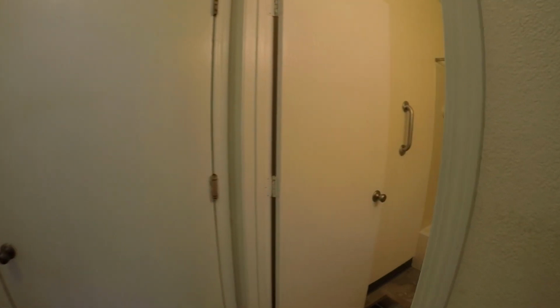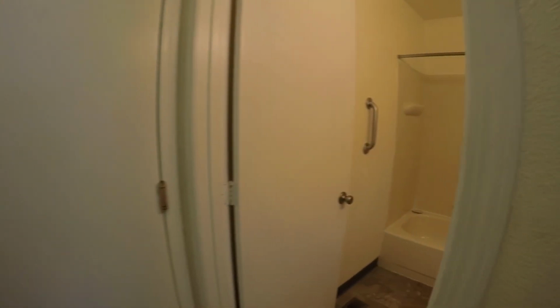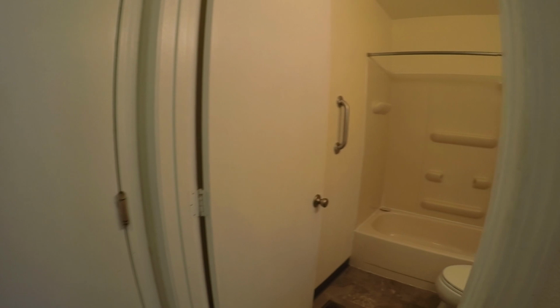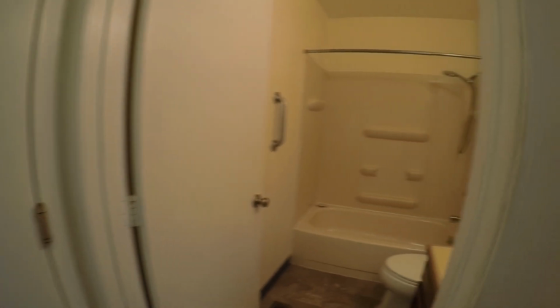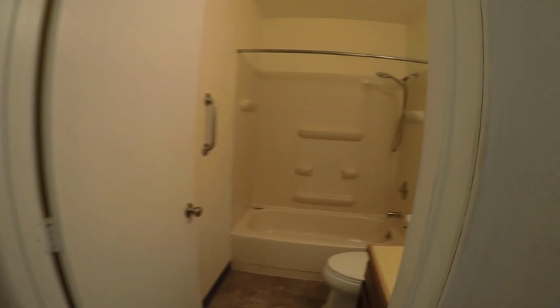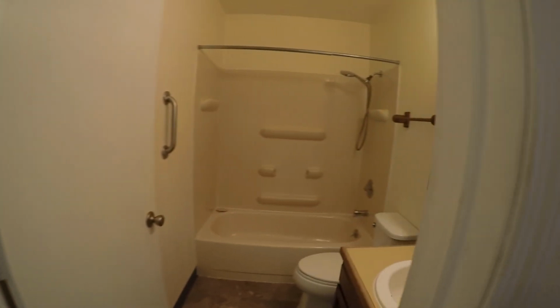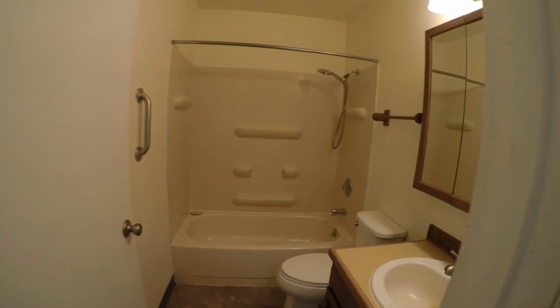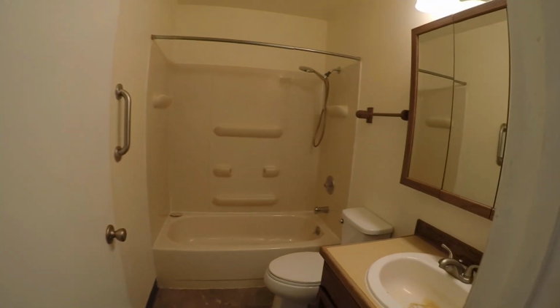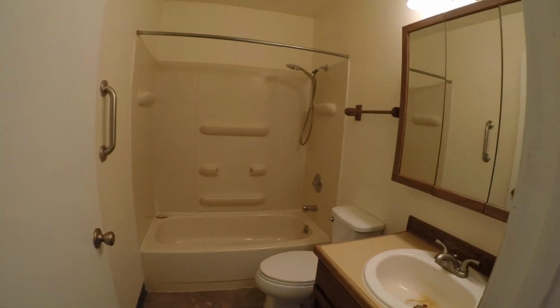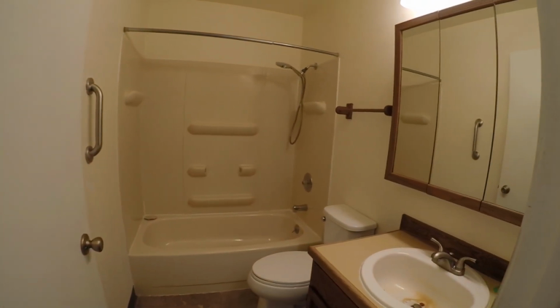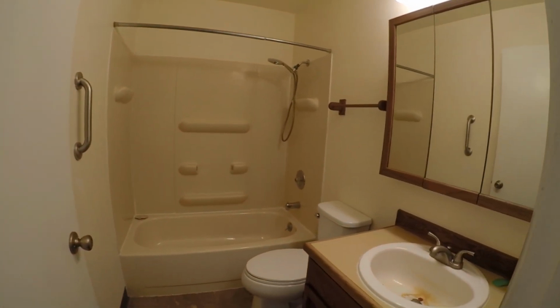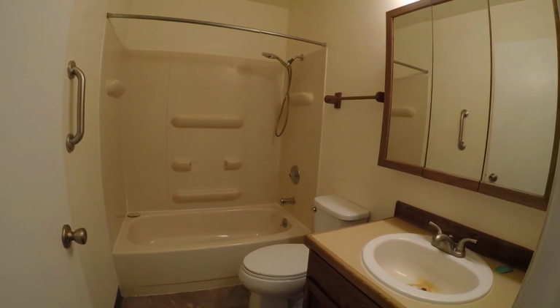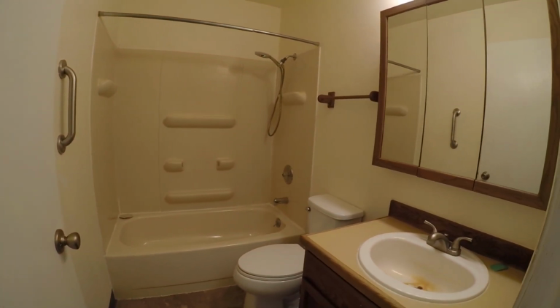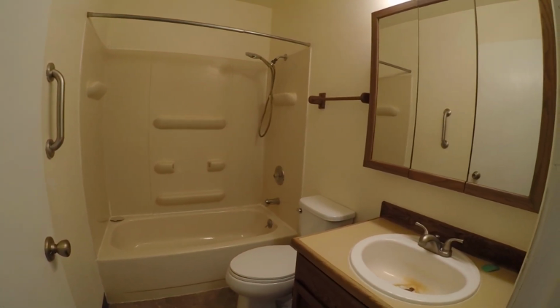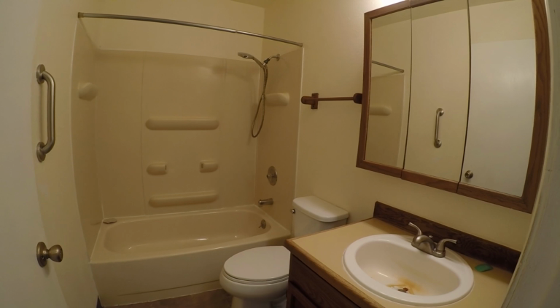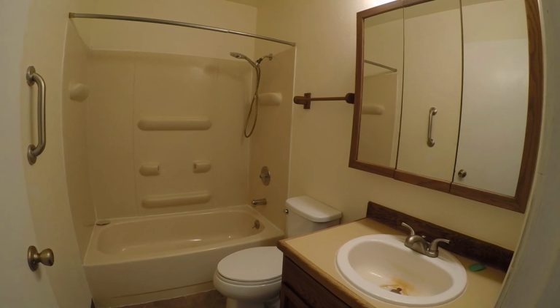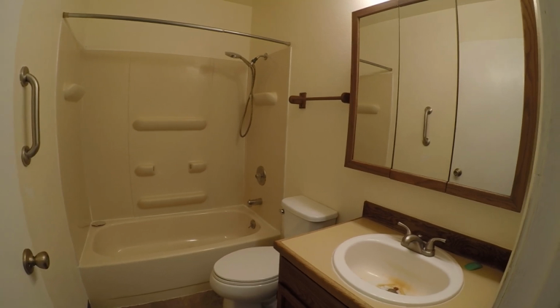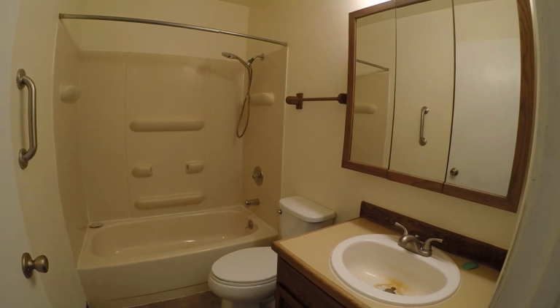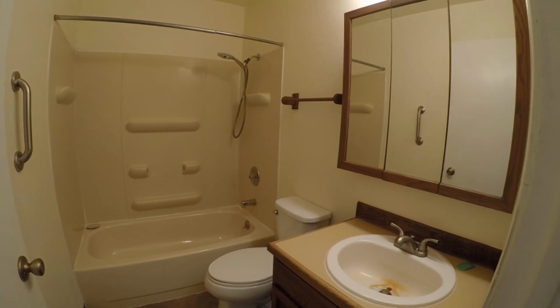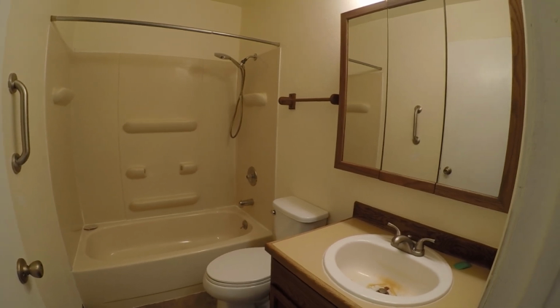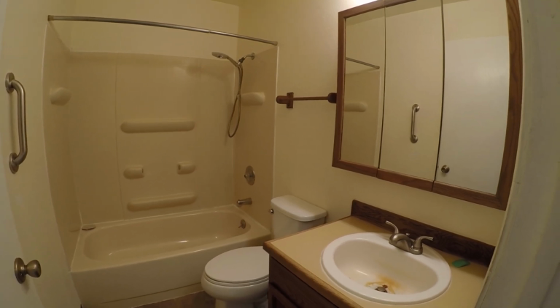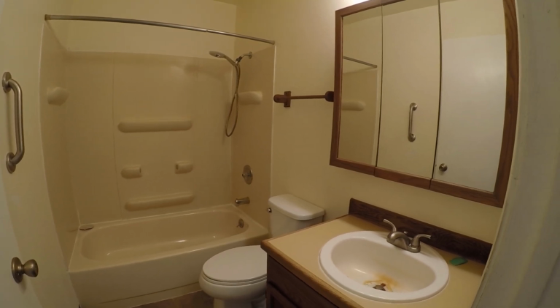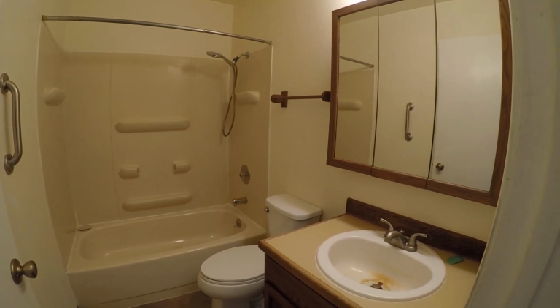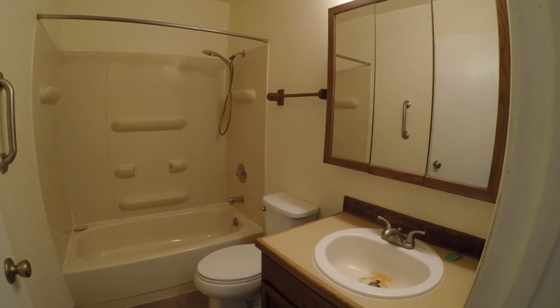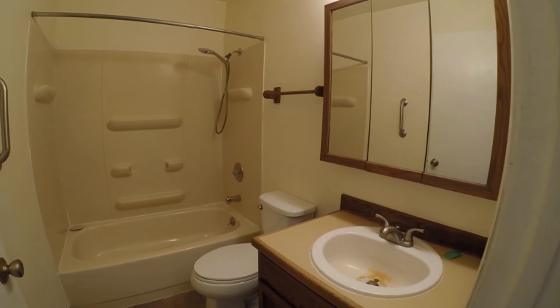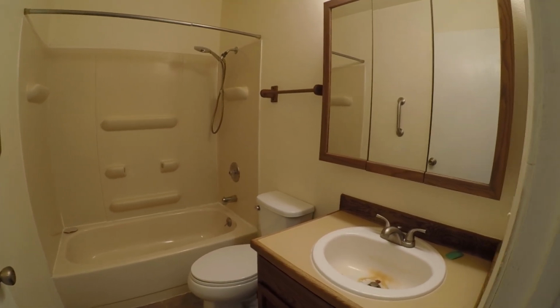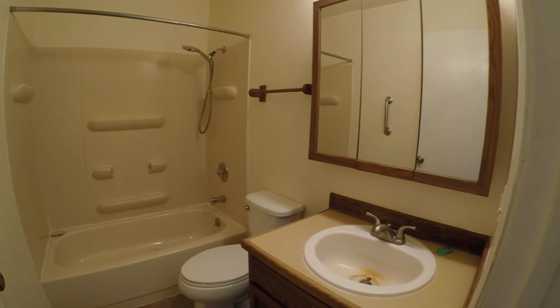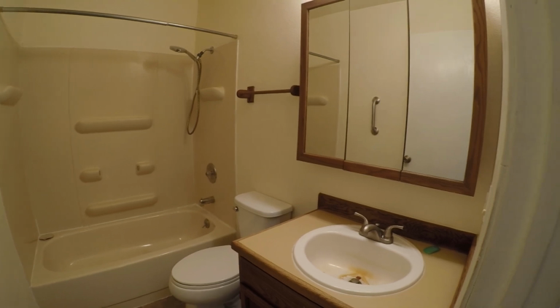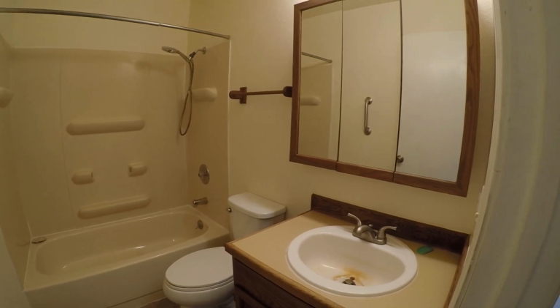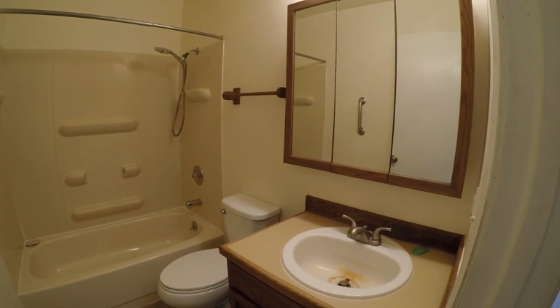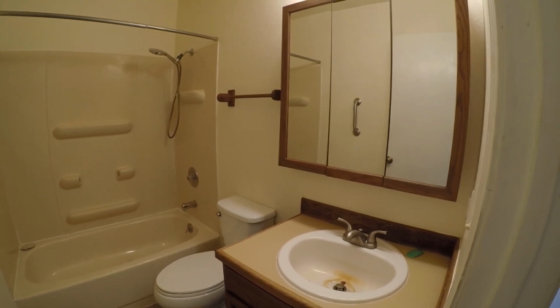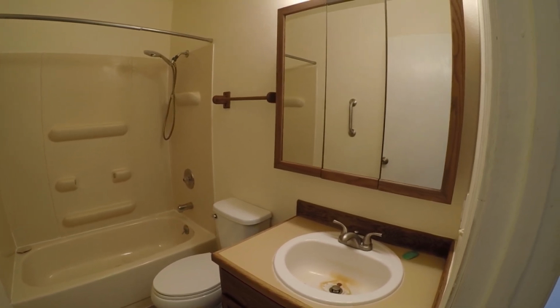Here is the bathroom — this is the full bath. You can see there's the tub and surround, toilet, and a single sink with a medicine cabinet style vanity.